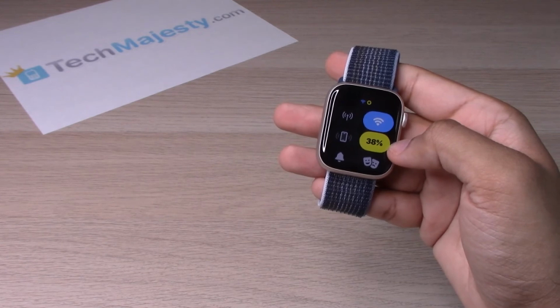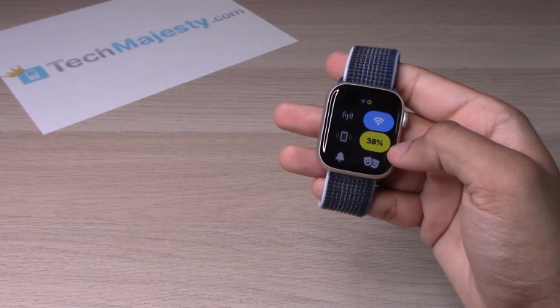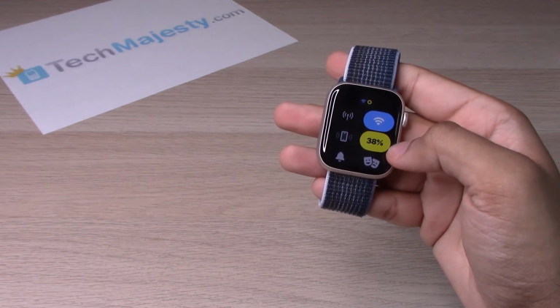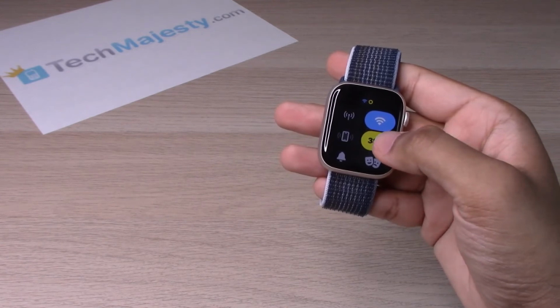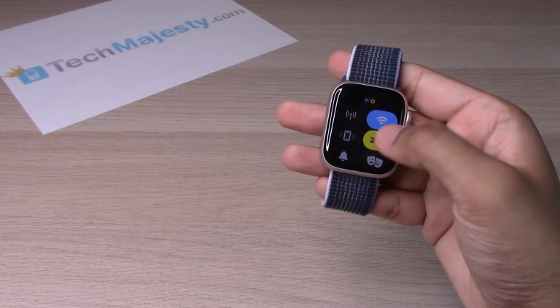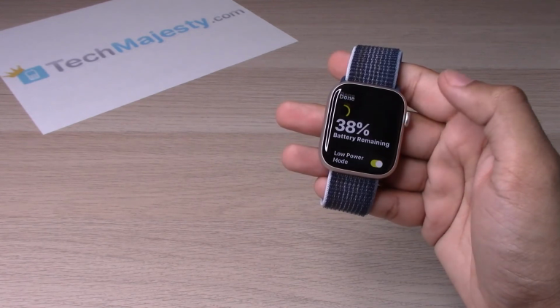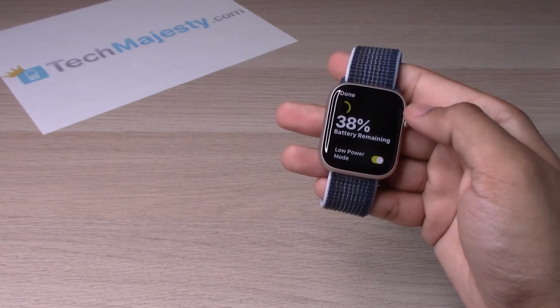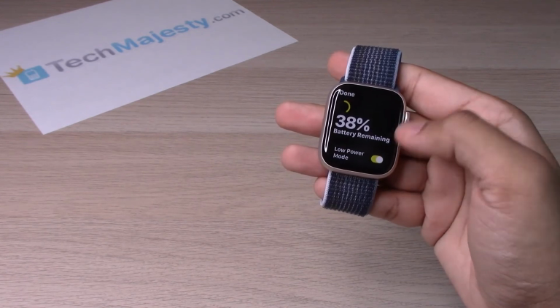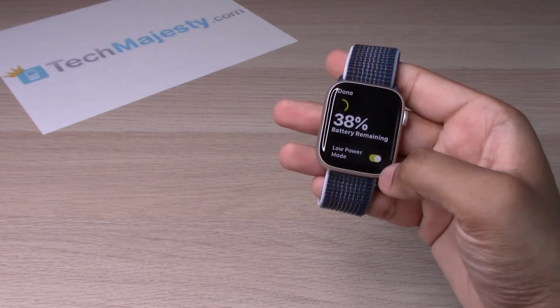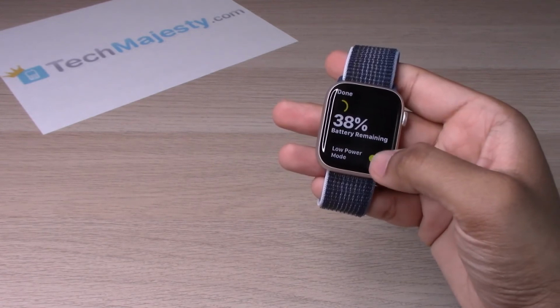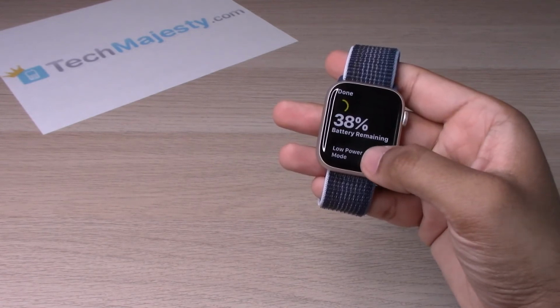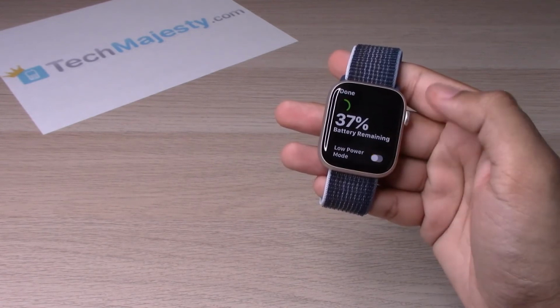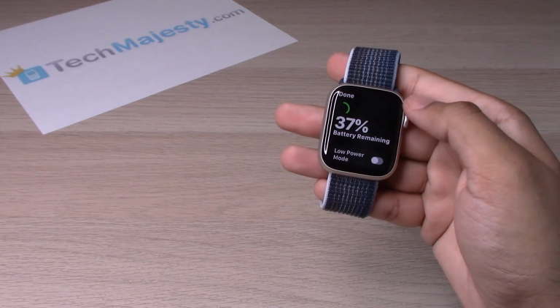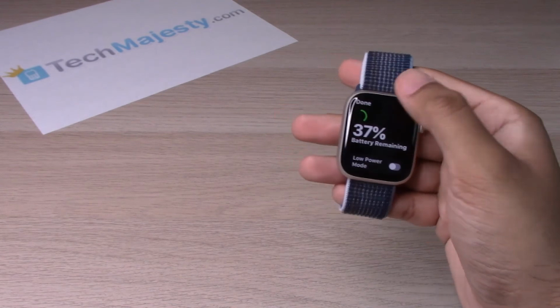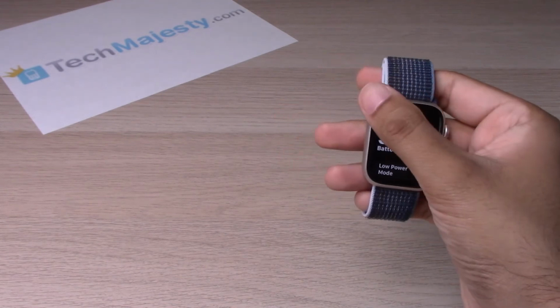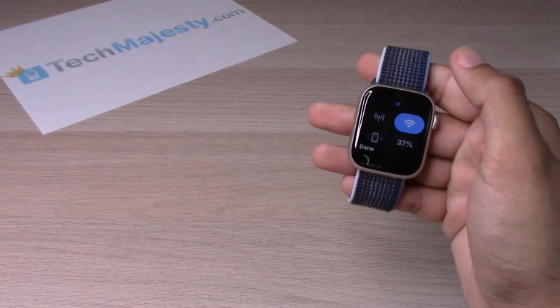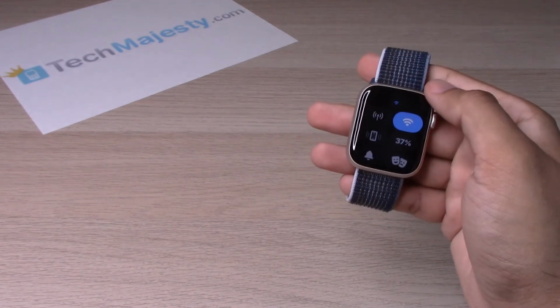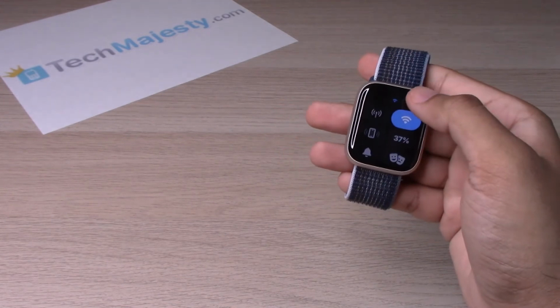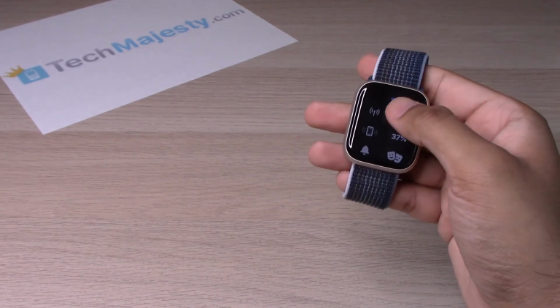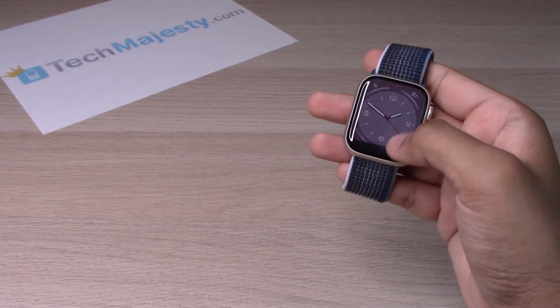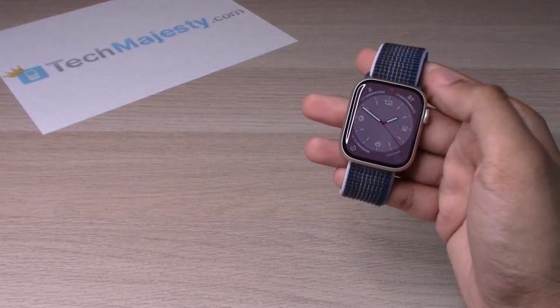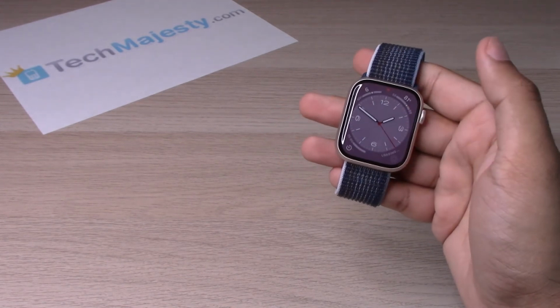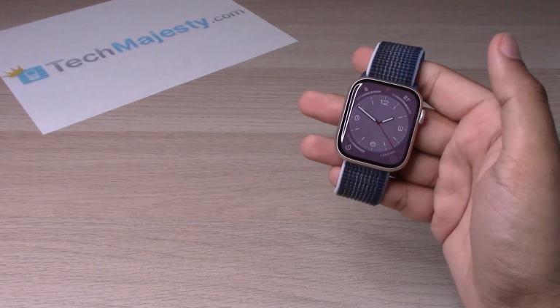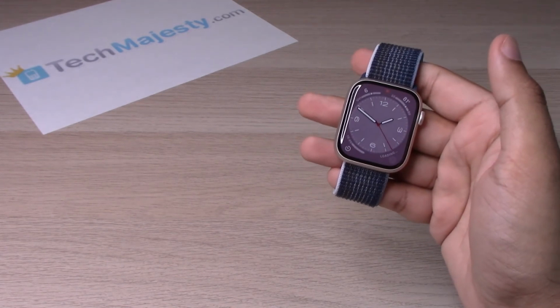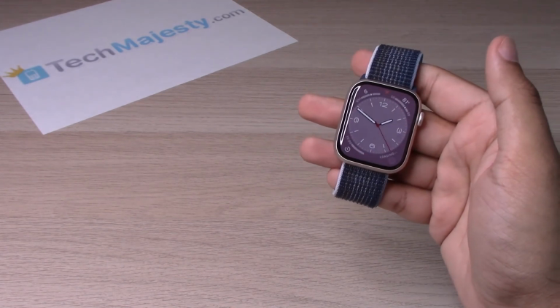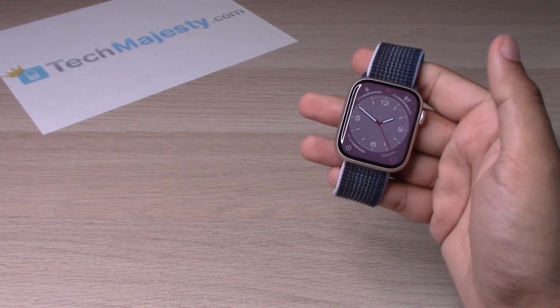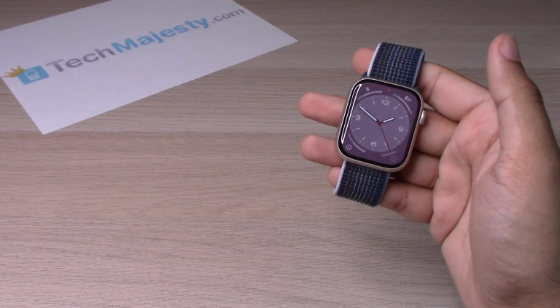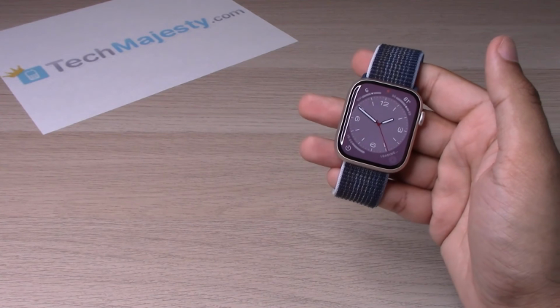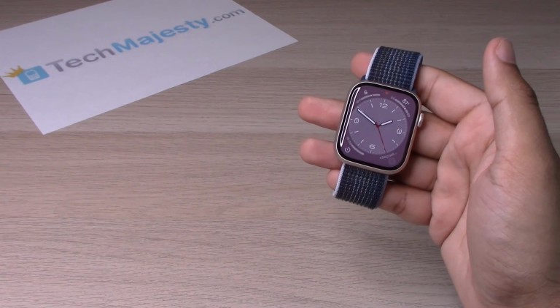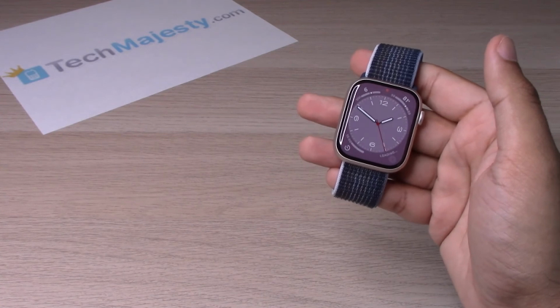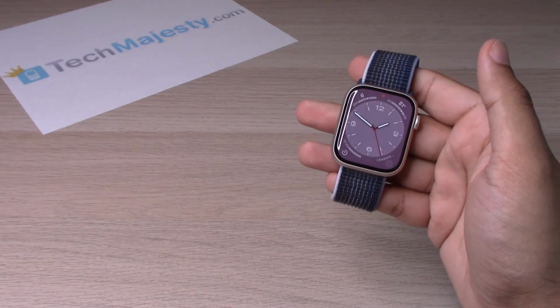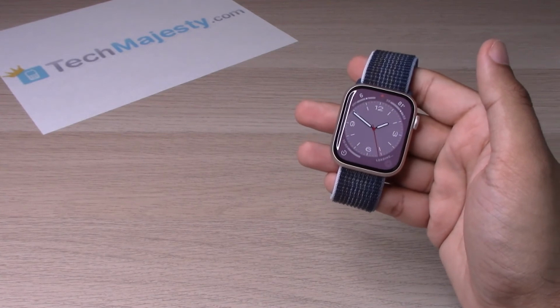In order to turn it off, you will go ahead and click on the battery percentage again, toggle off low power mode, click on 'Done,' and there you go.